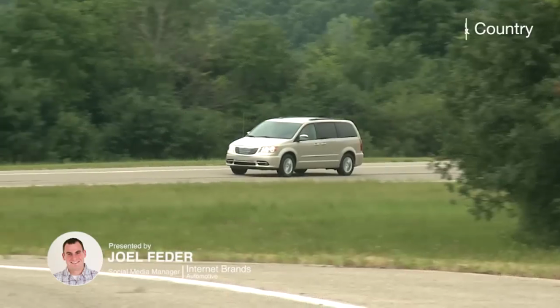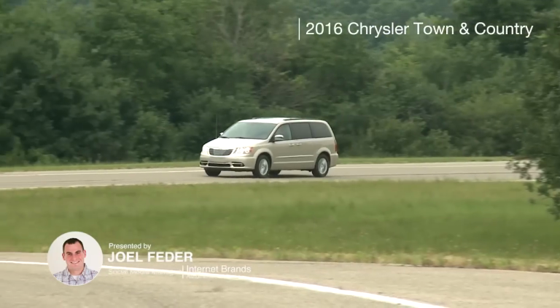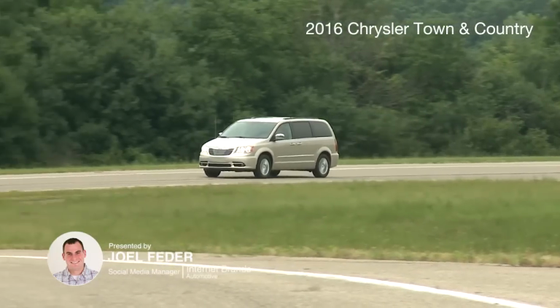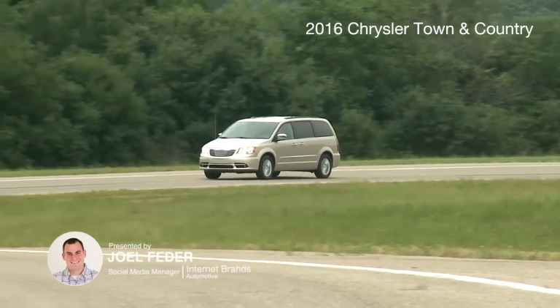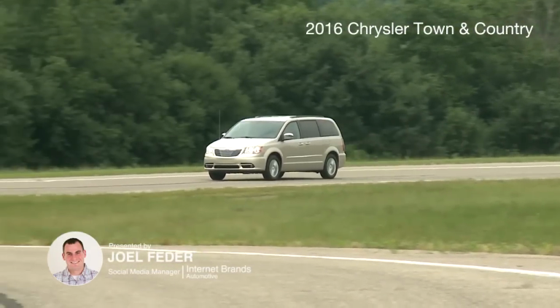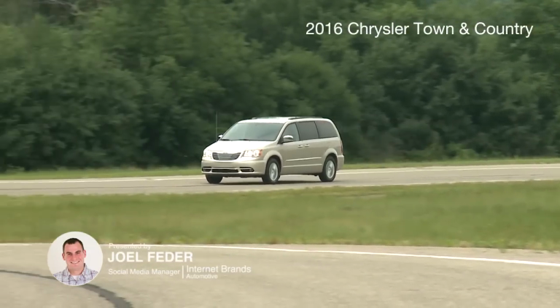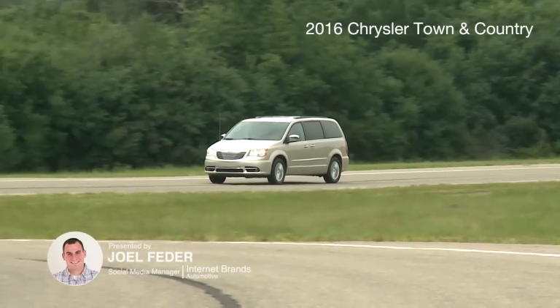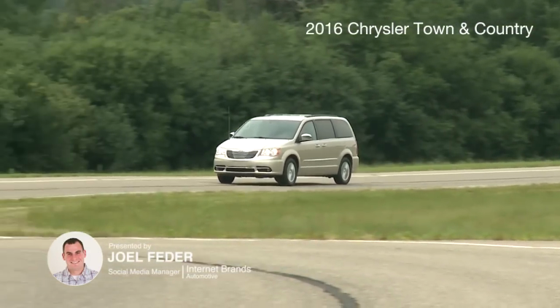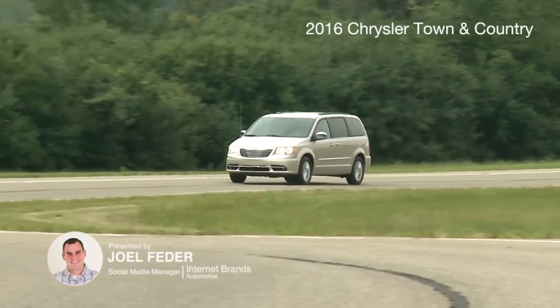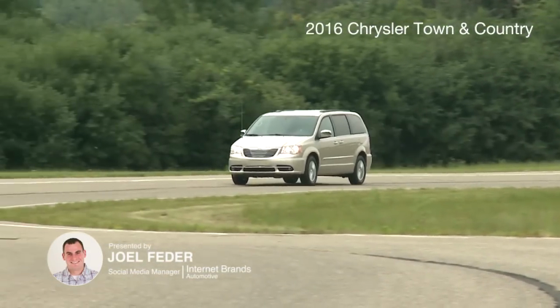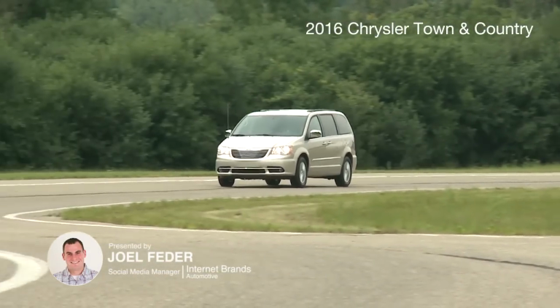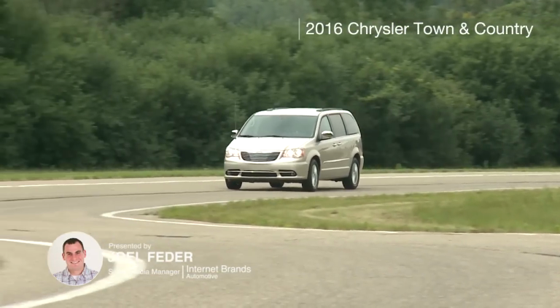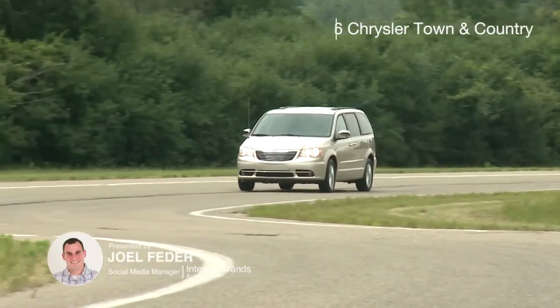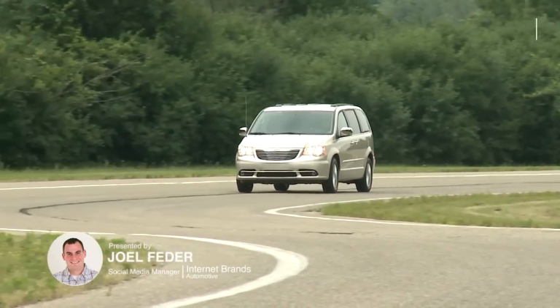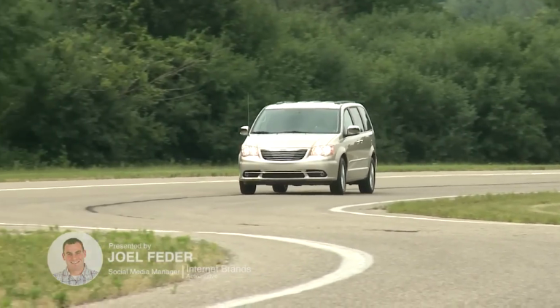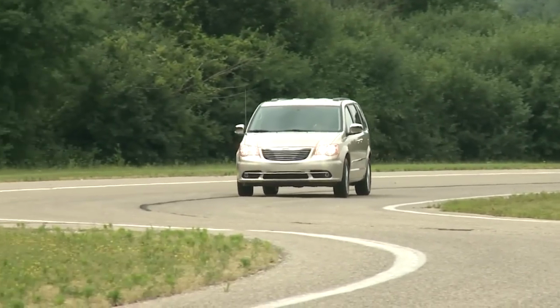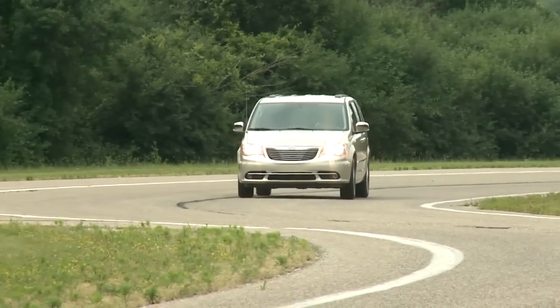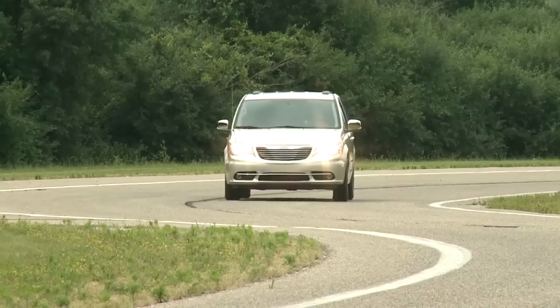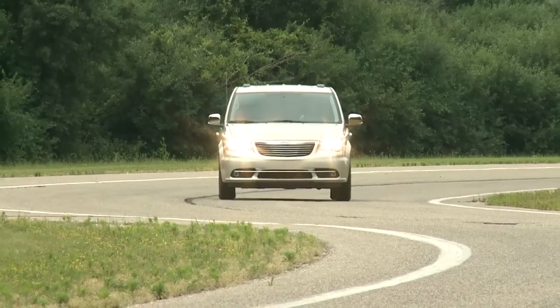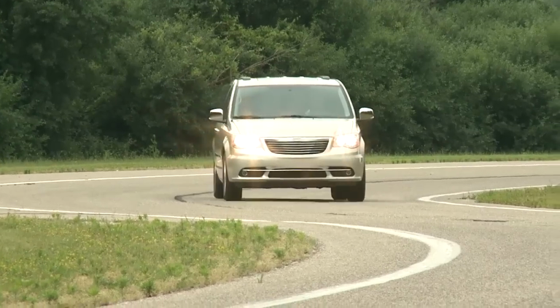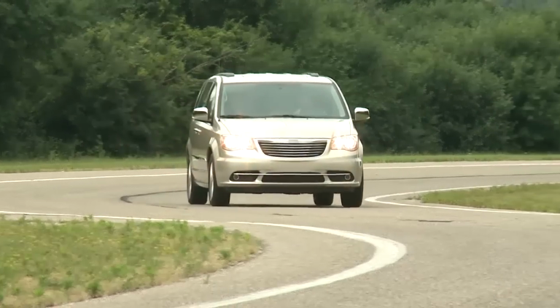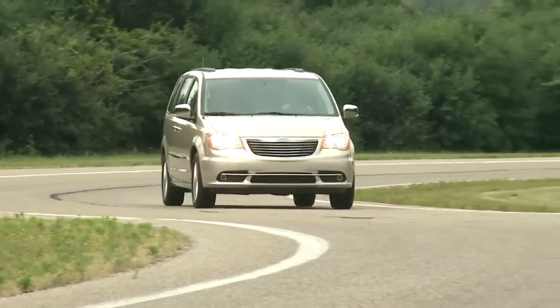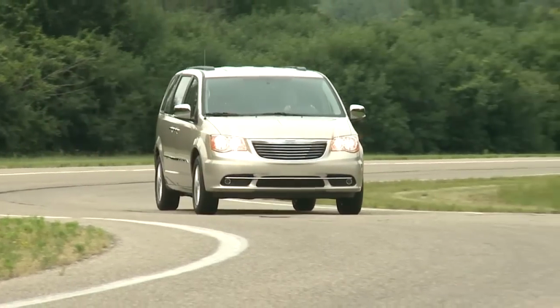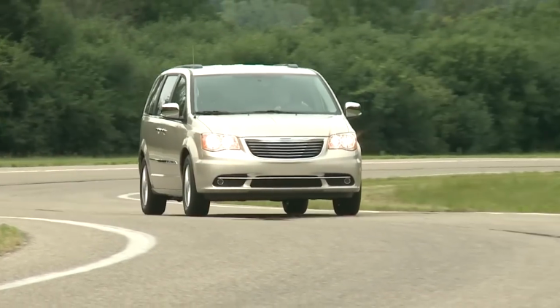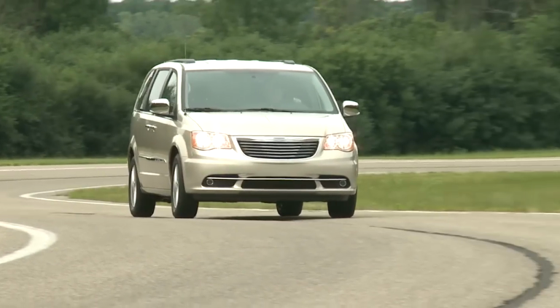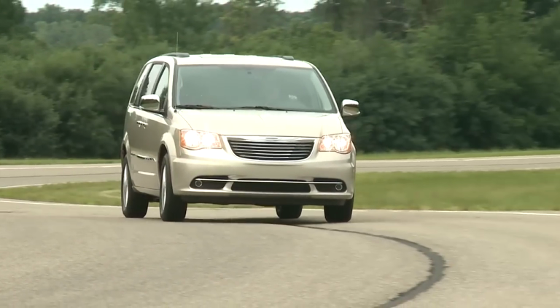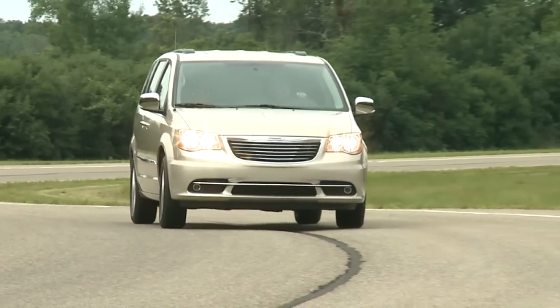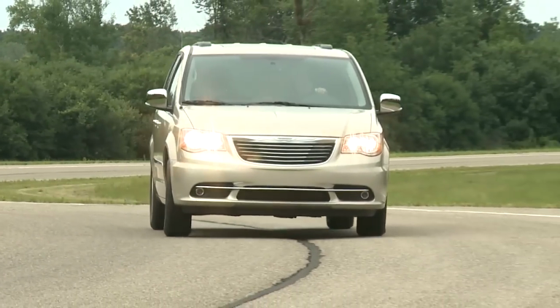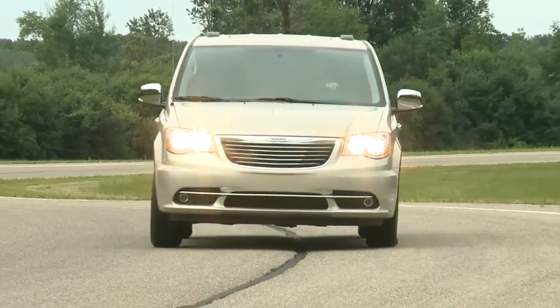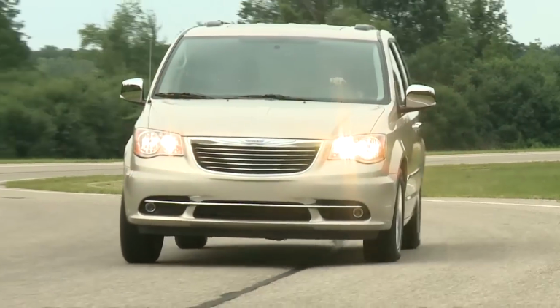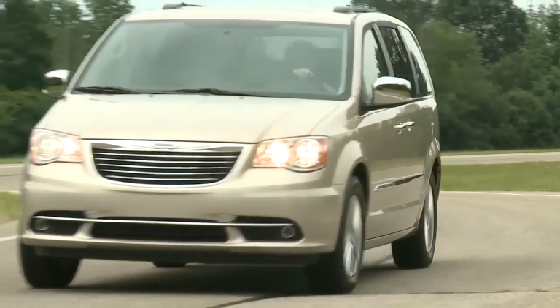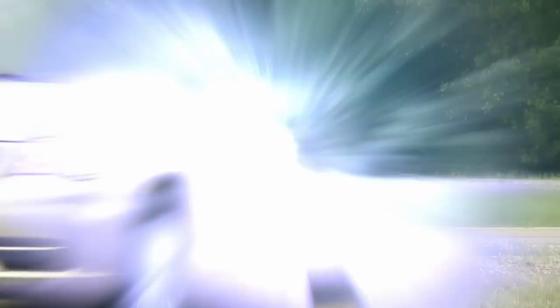The Chrysler Town & Country is the most flexible, luxurious minivan on the road today. It competes with the Toyota Sienna, Honda Odyssey, Nissan Quest, Kia Sedona, and its sibling the Dodge Grand Caravan.